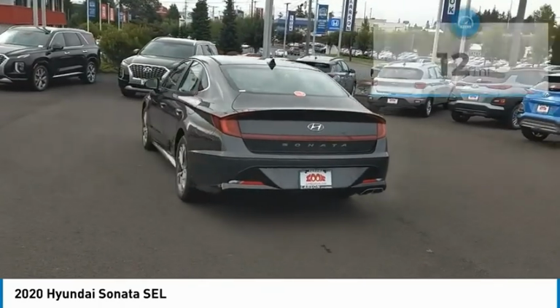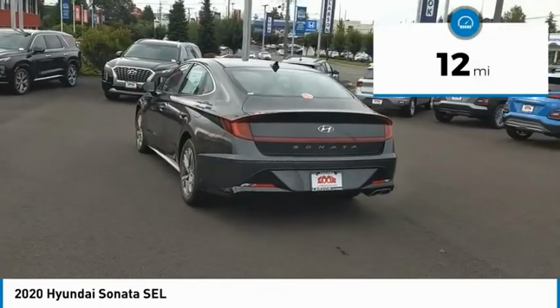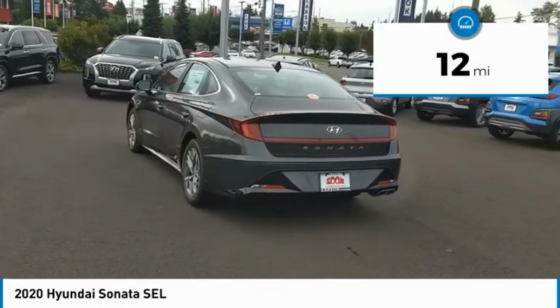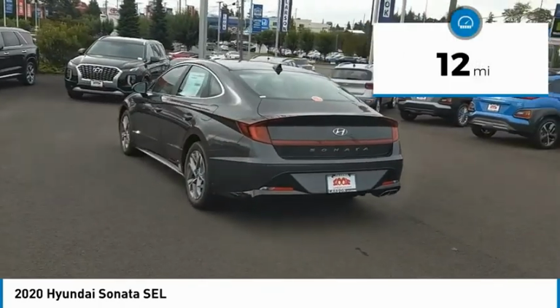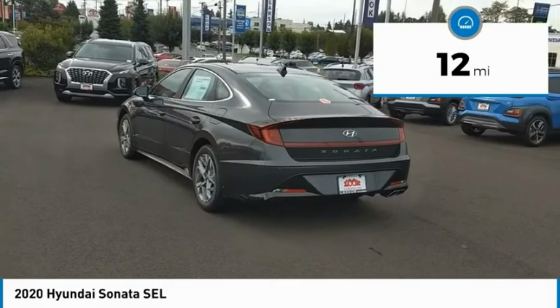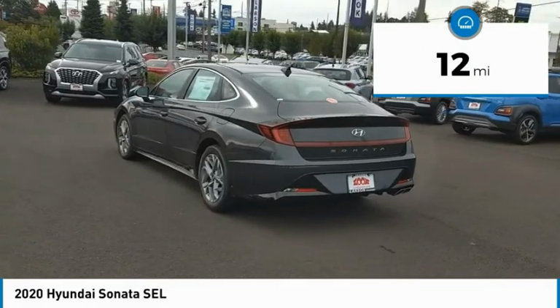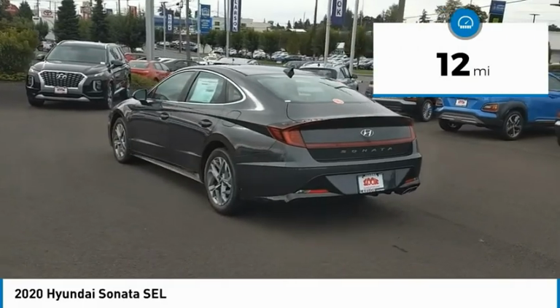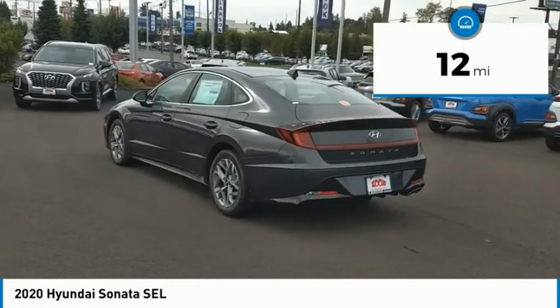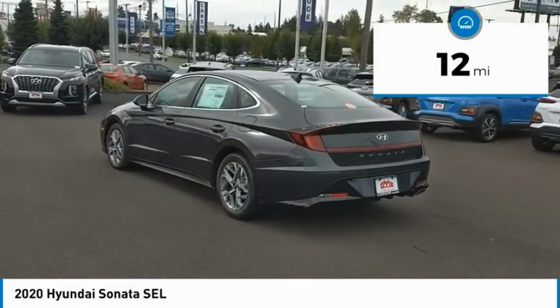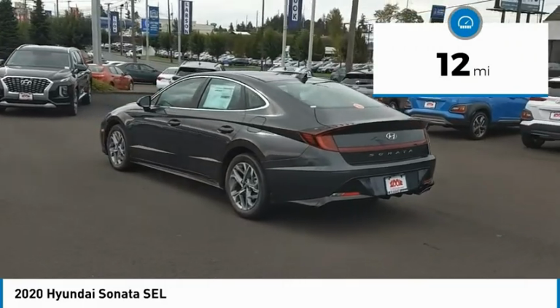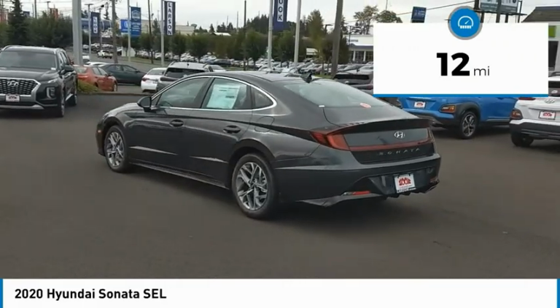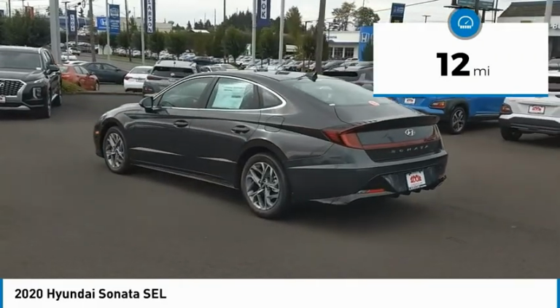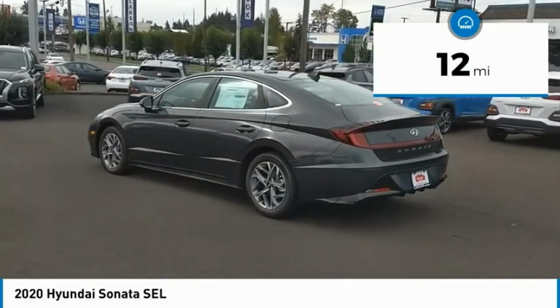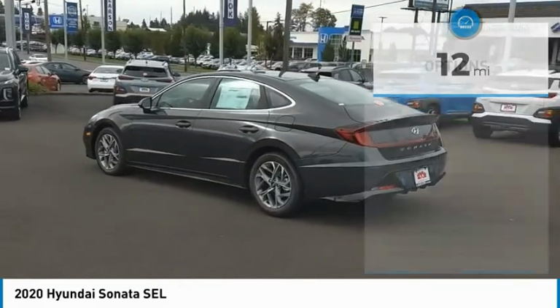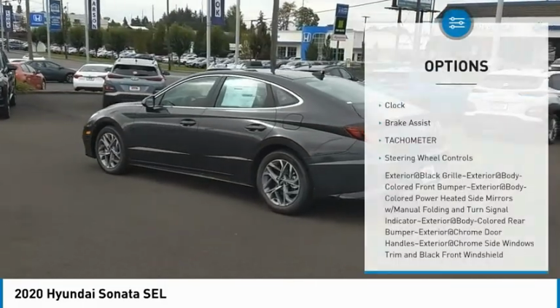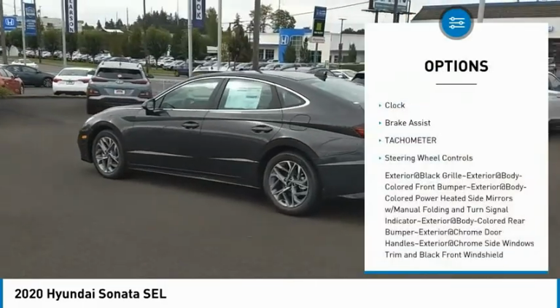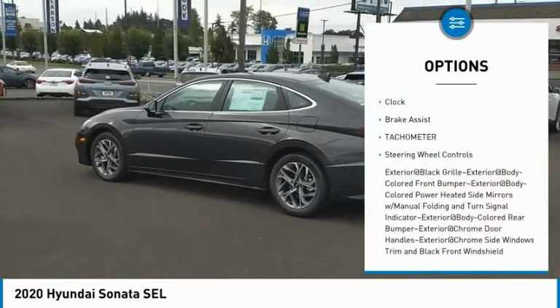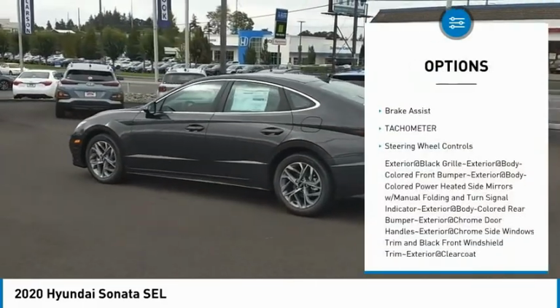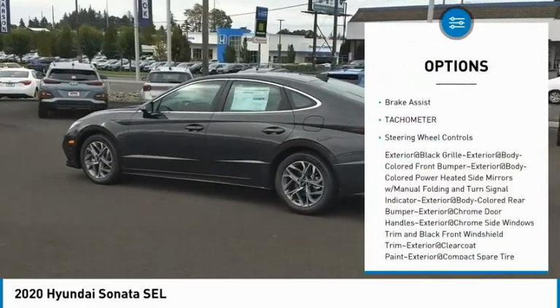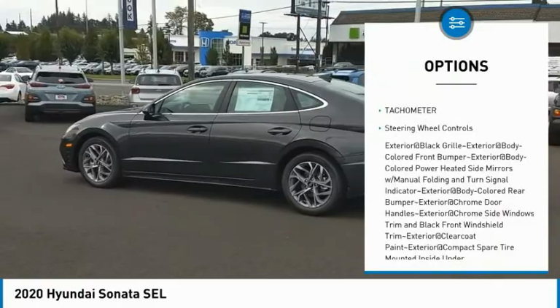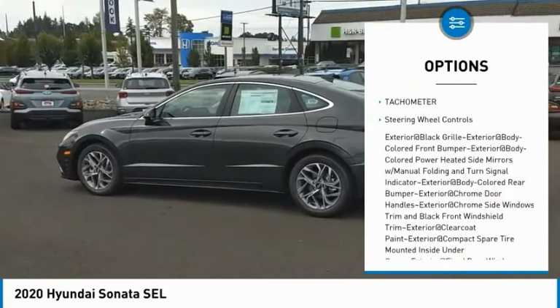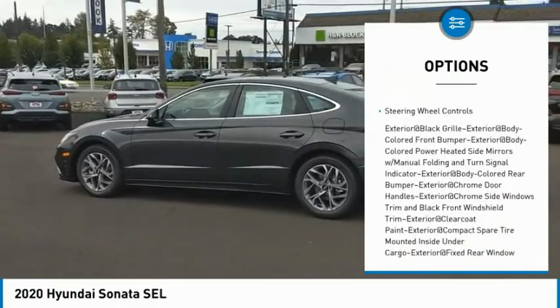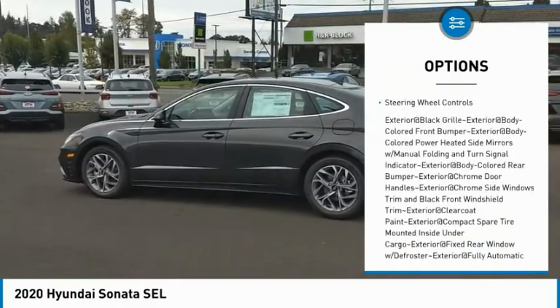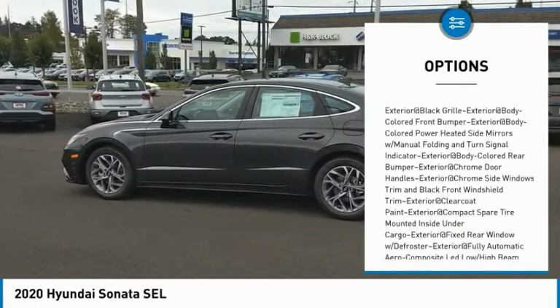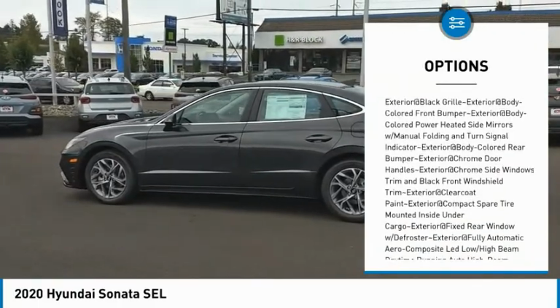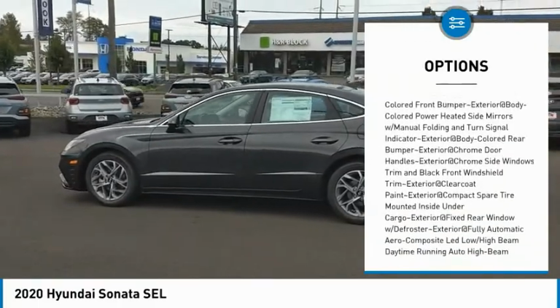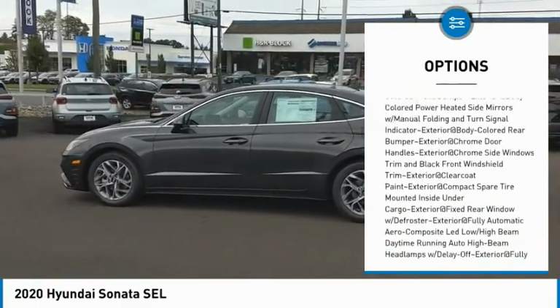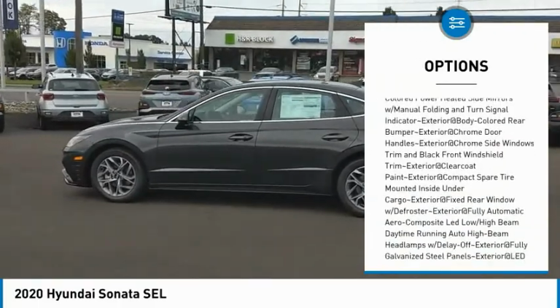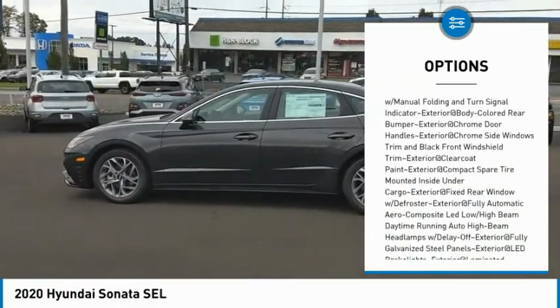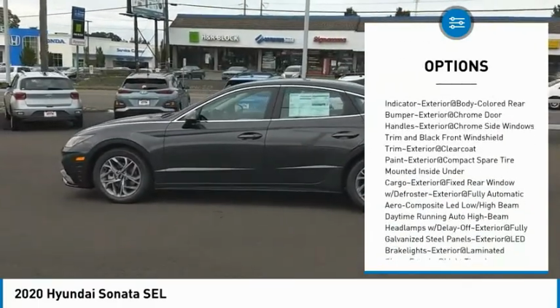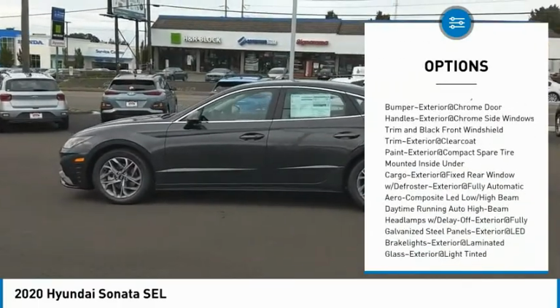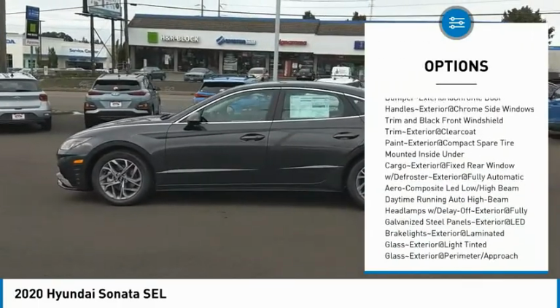This vehicle has less than 100 miles. Here are some of this vehicle's great options: clock, brake assist, tachometer, steering wheel controls. Come see the car for yourself.